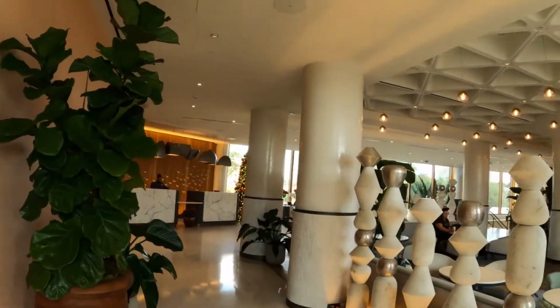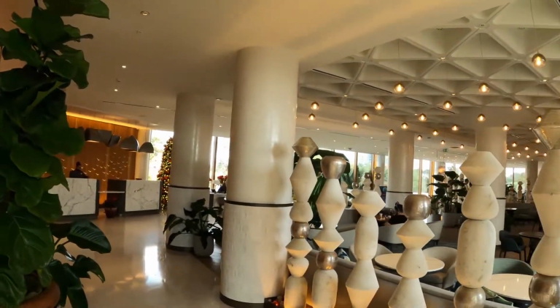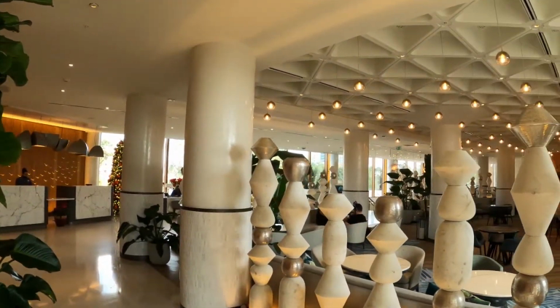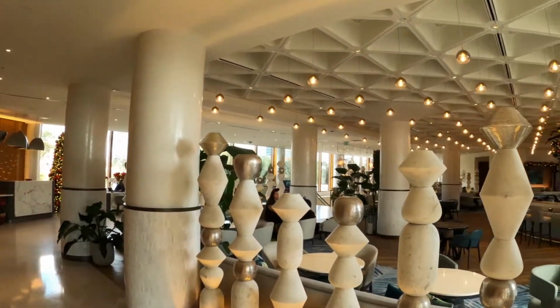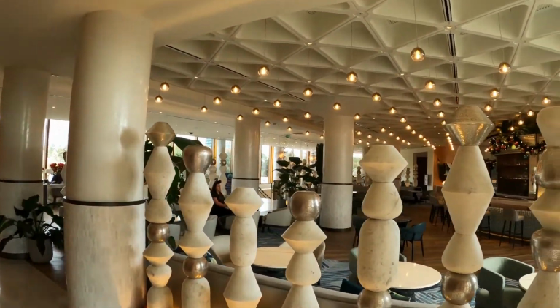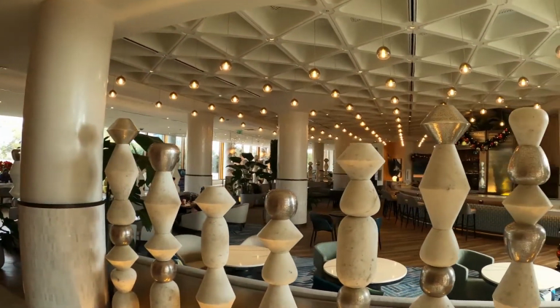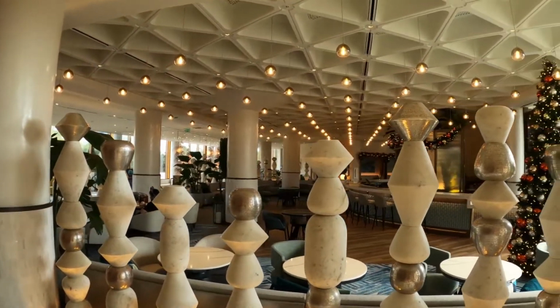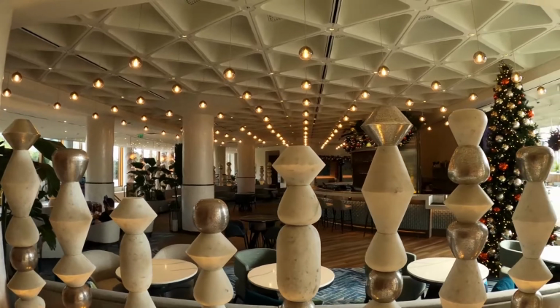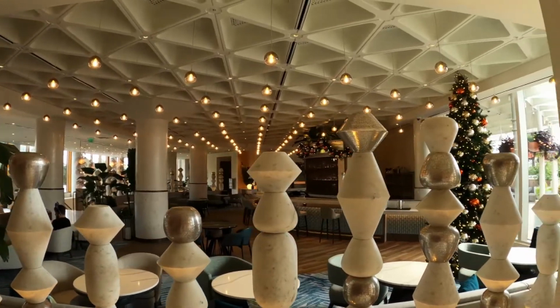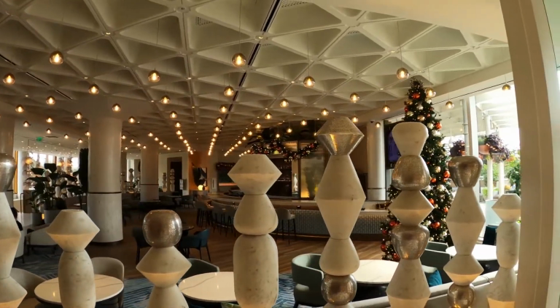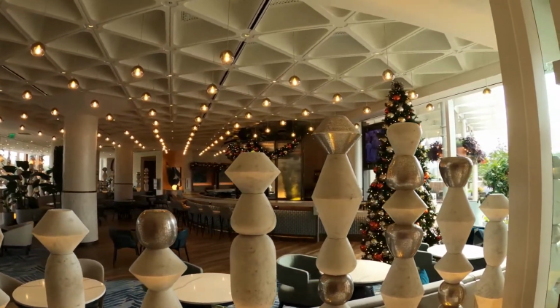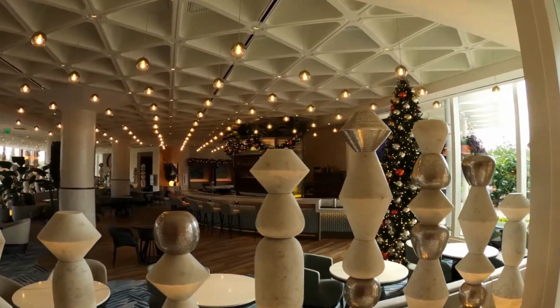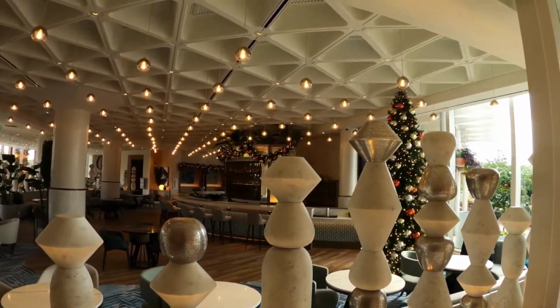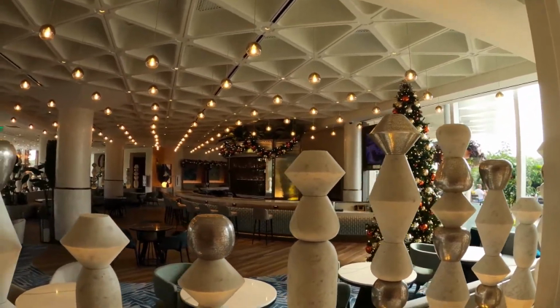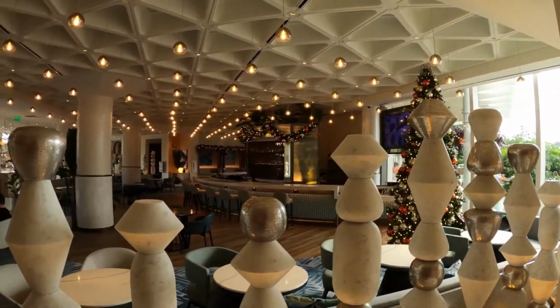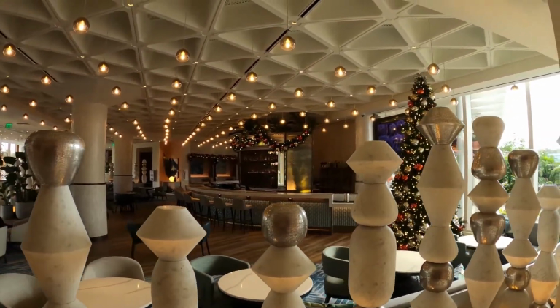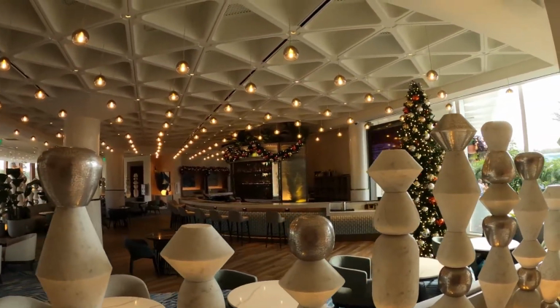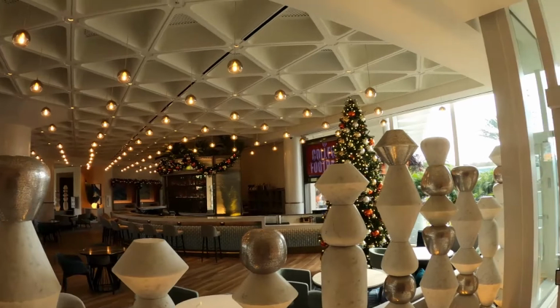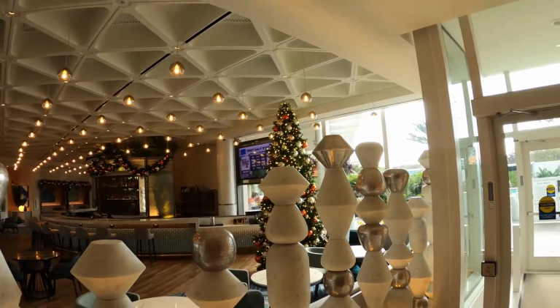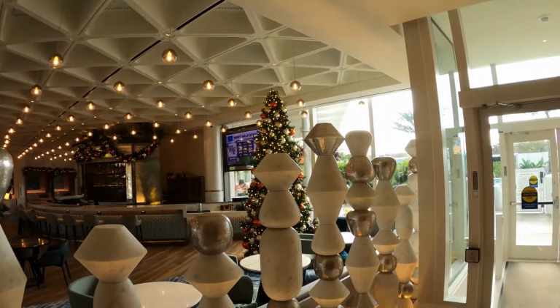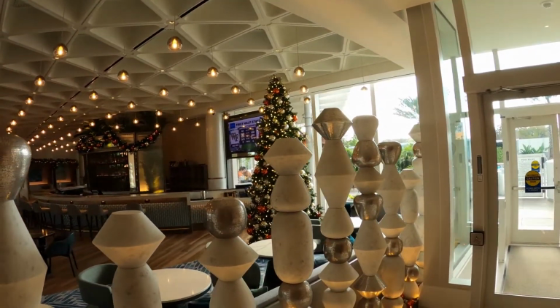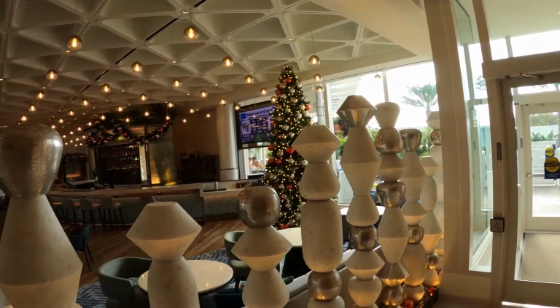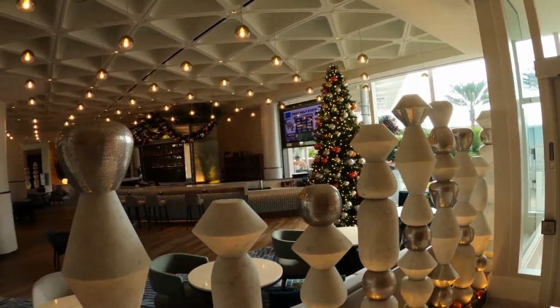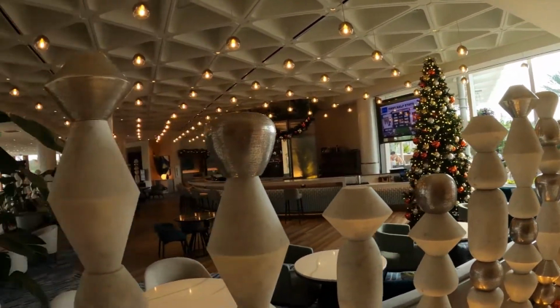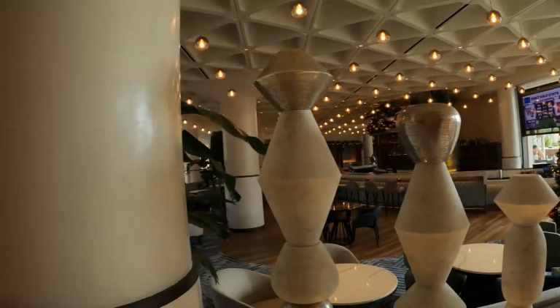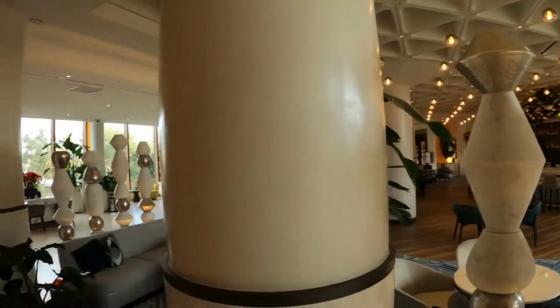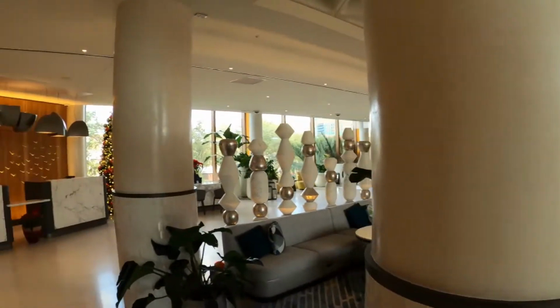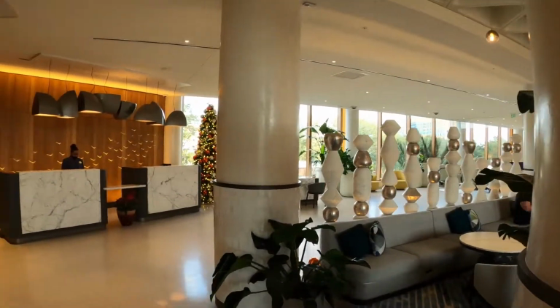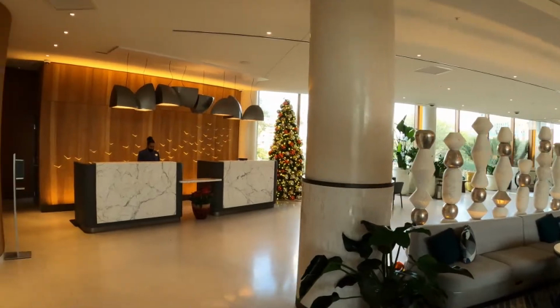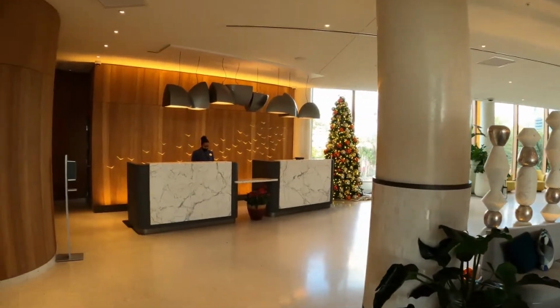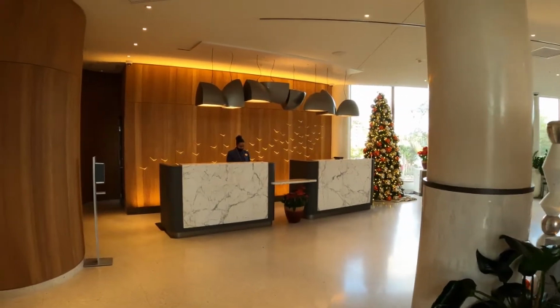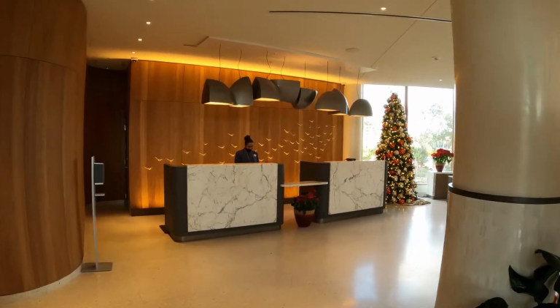As you come in the back door, this is what you're going to get. Welcome. You've got an inside bar — looks like it's closed till later on. The lighting in here is beautiful. They do have Christmas lights and they've got a pretty tree. The concierge is nice.